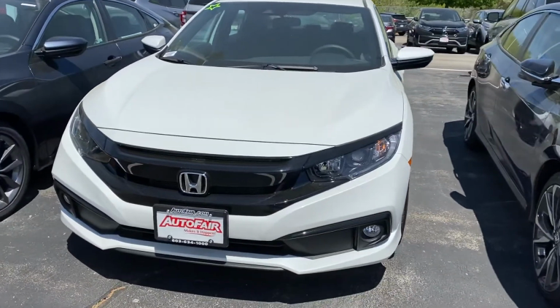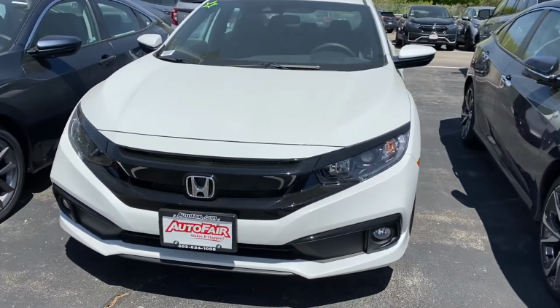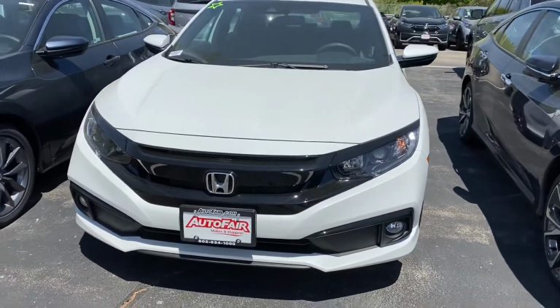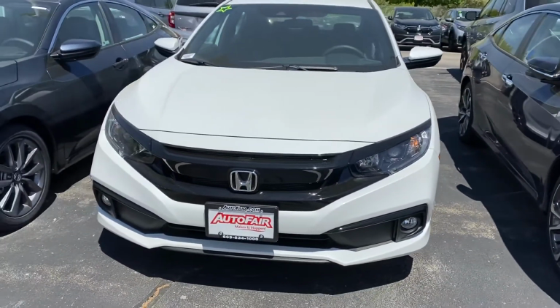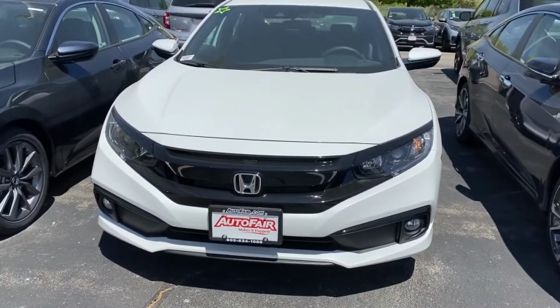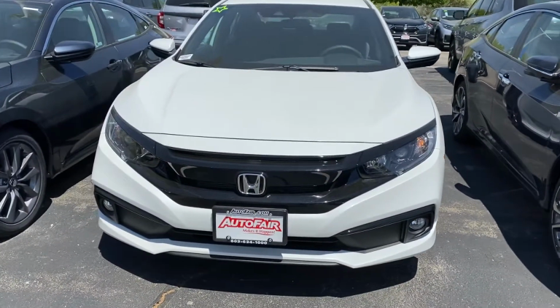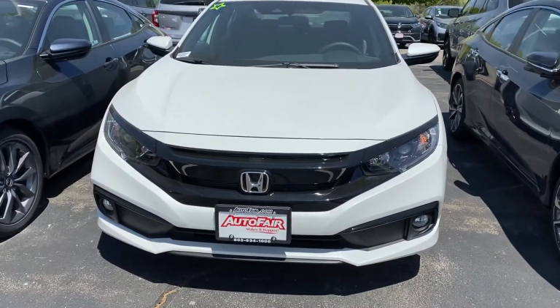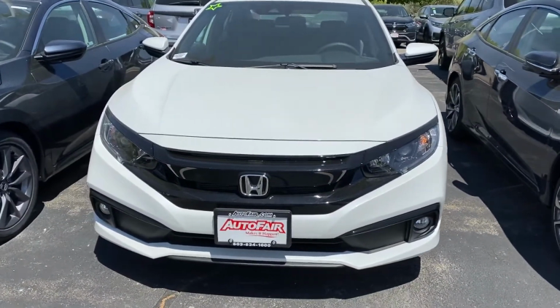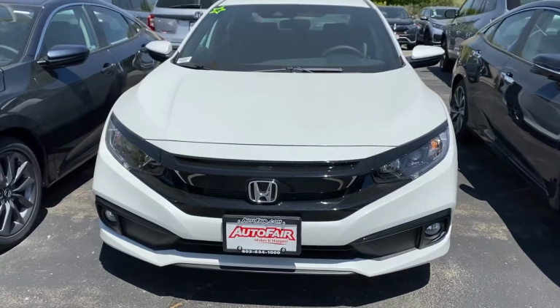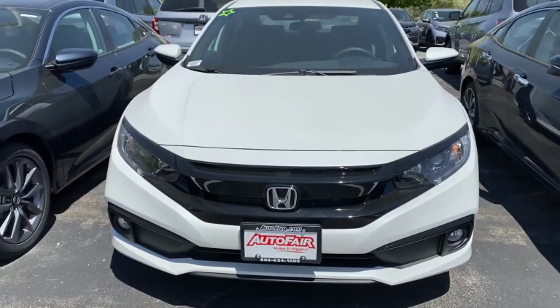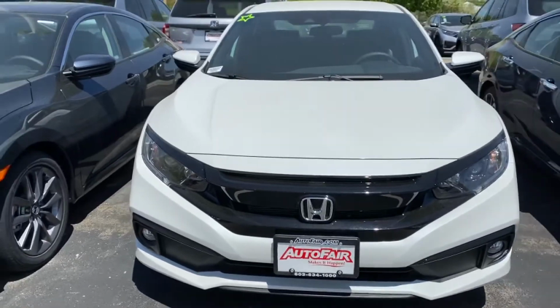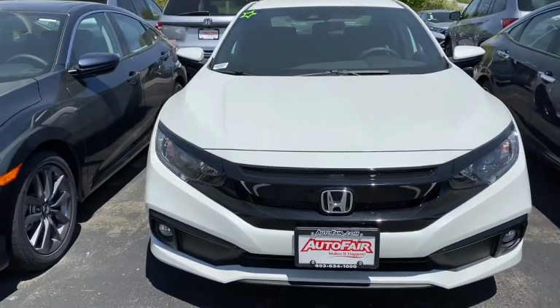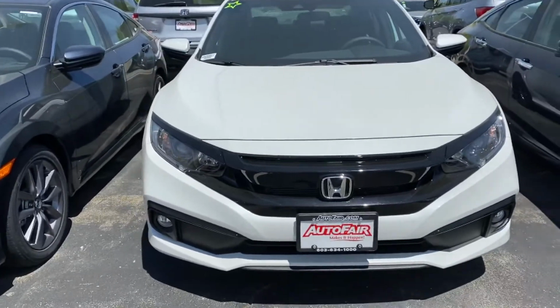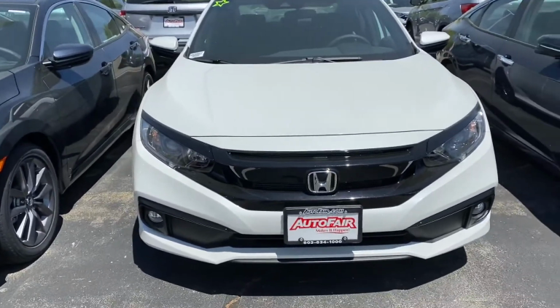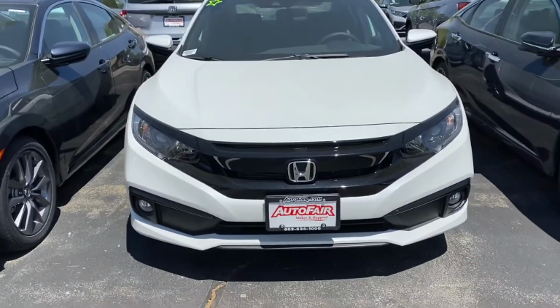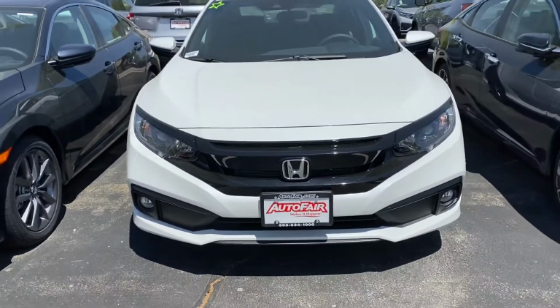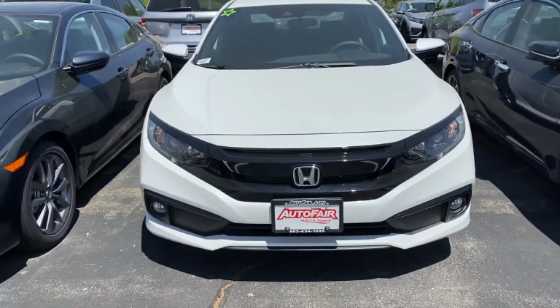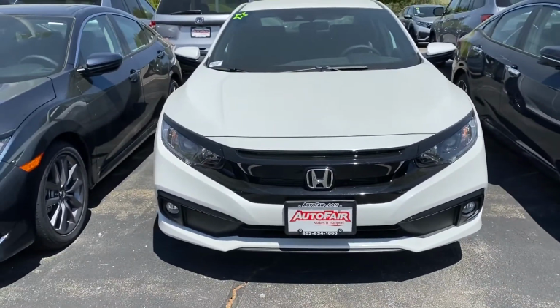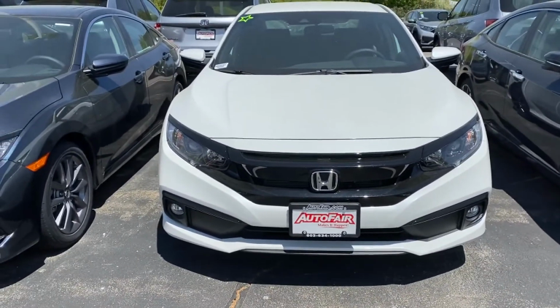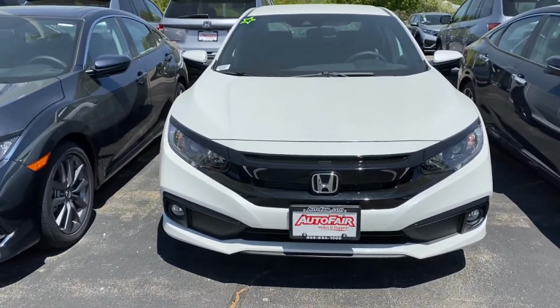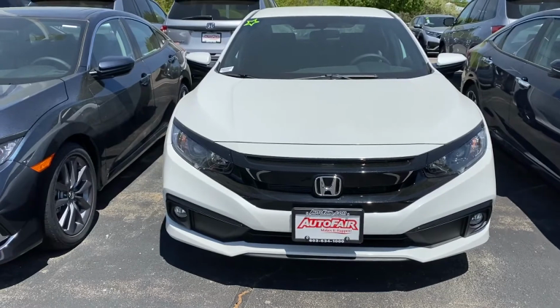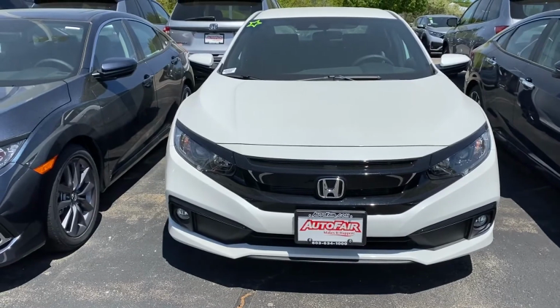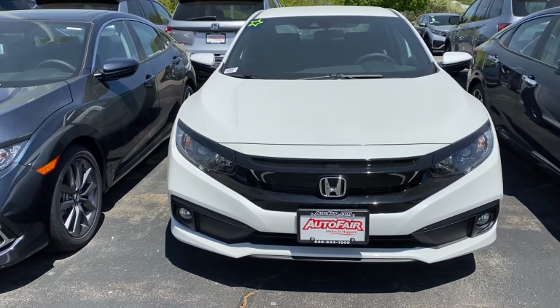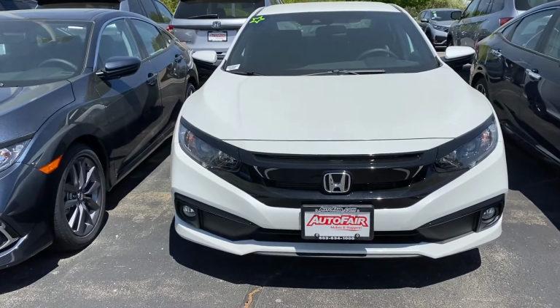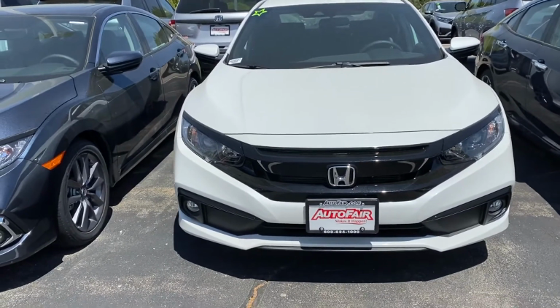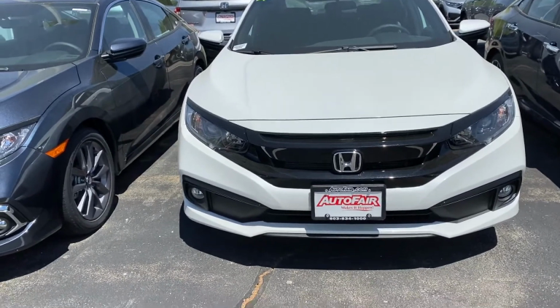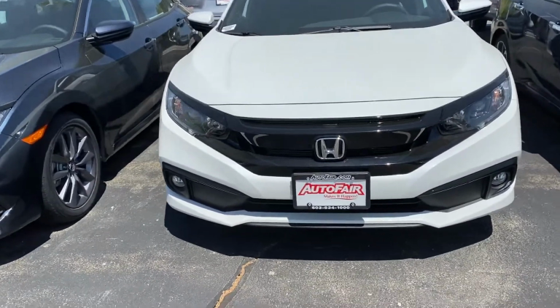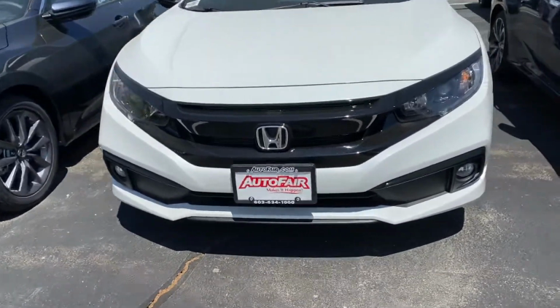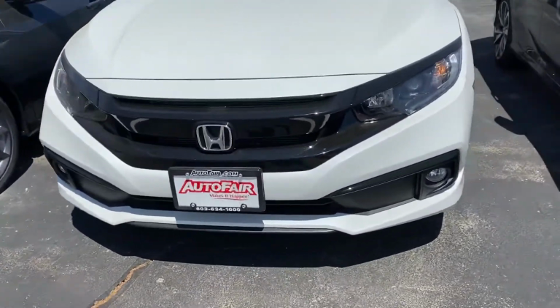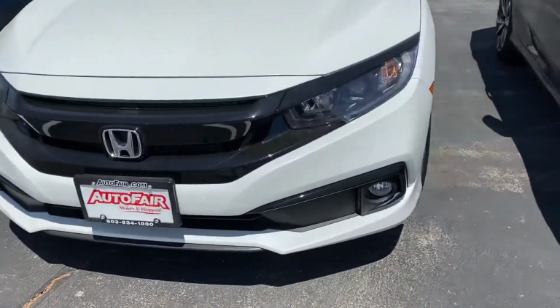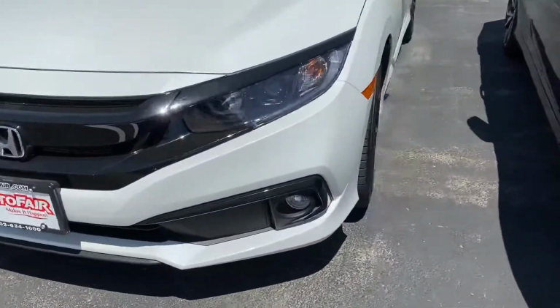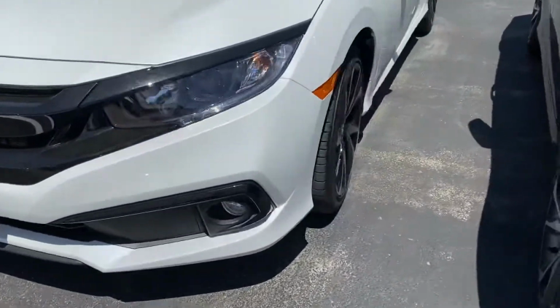Hi John, it's Debbie from AutoFair. Thank you so much for asking about me. This is the 2020 Honda Civic Sport in white with the black accents.